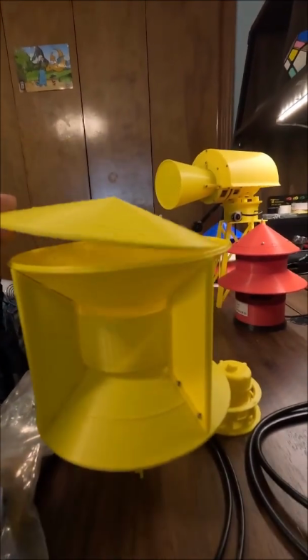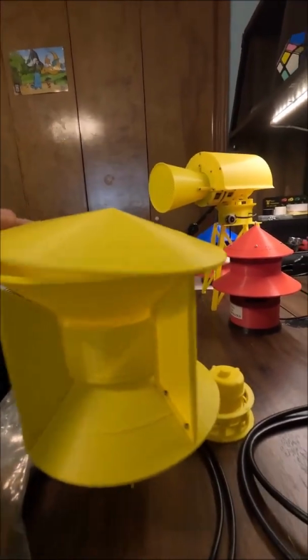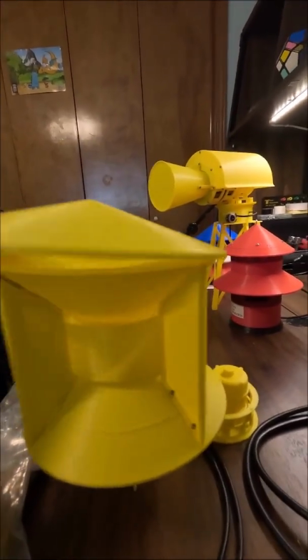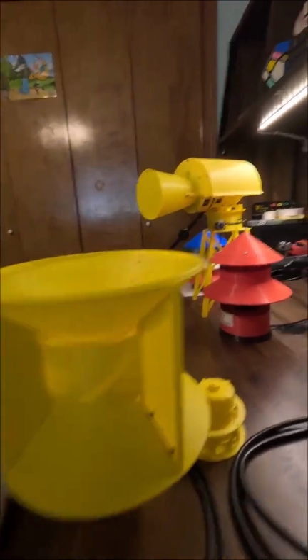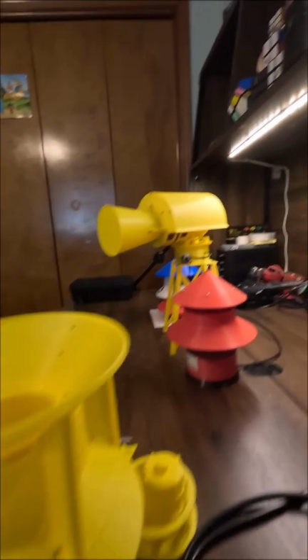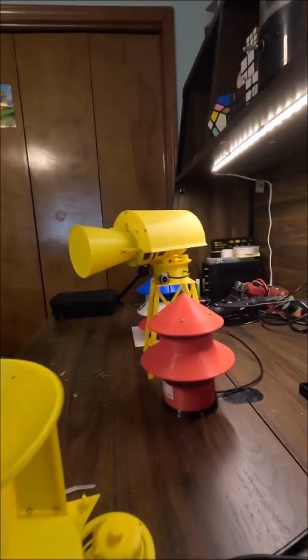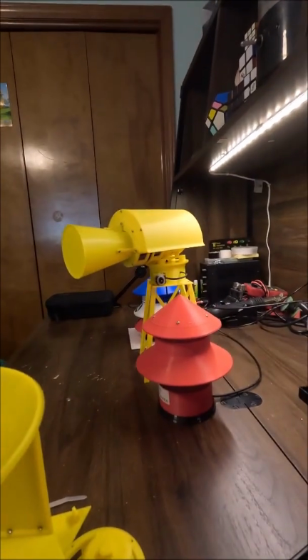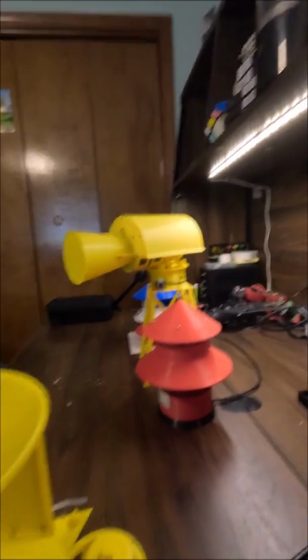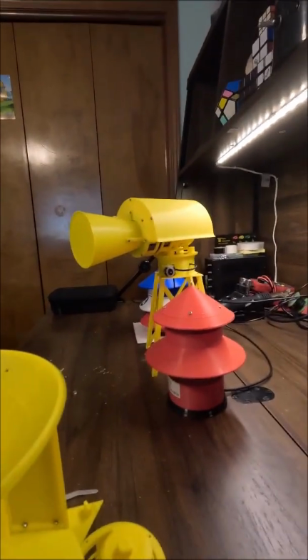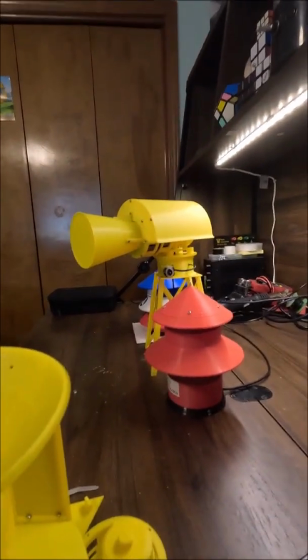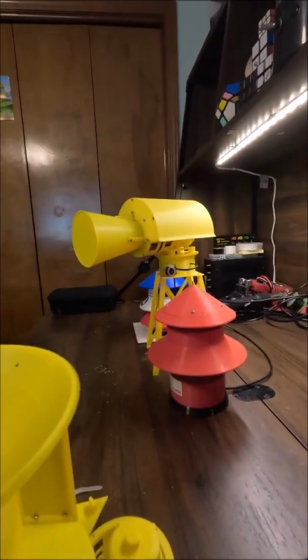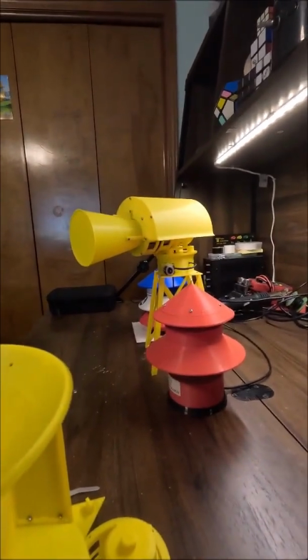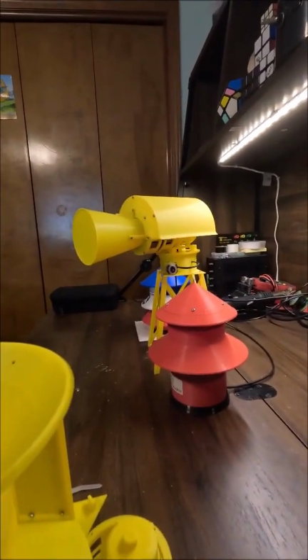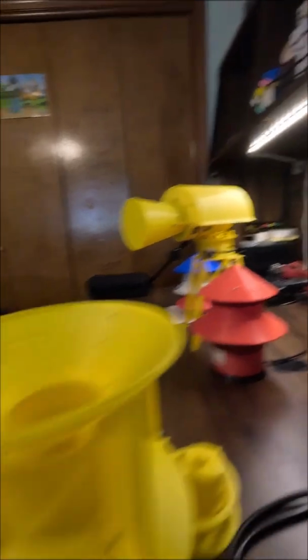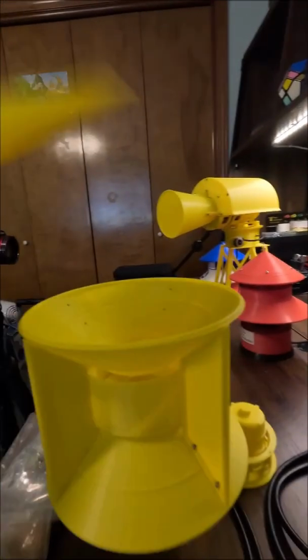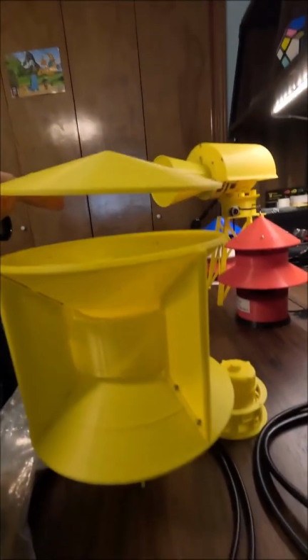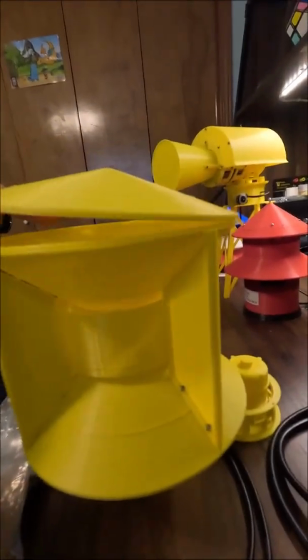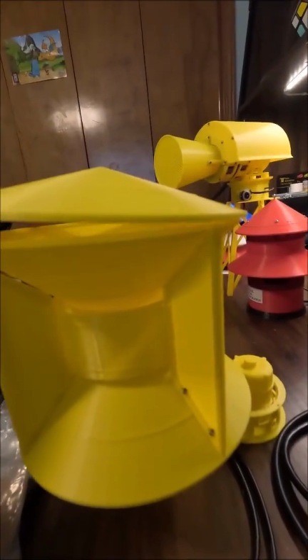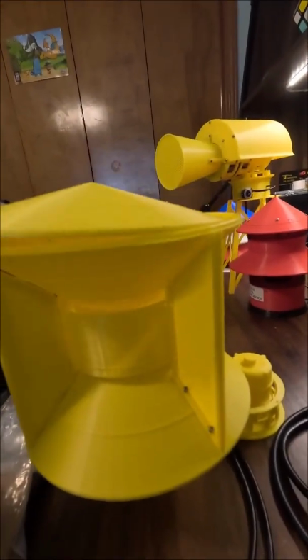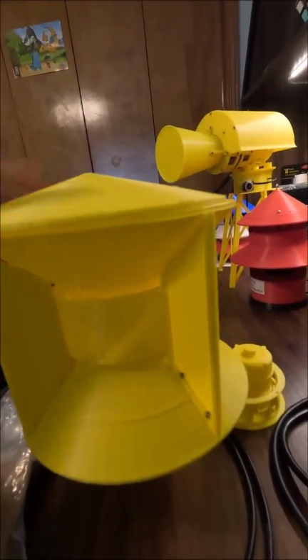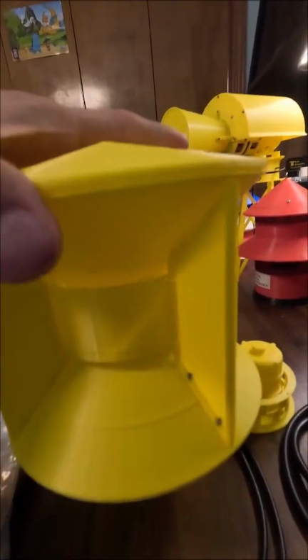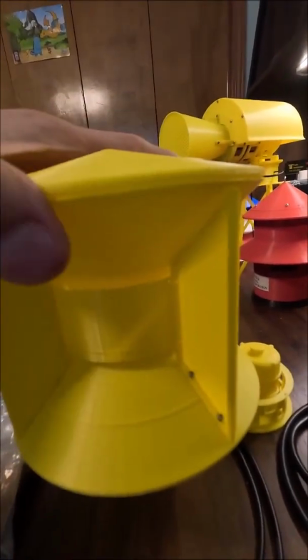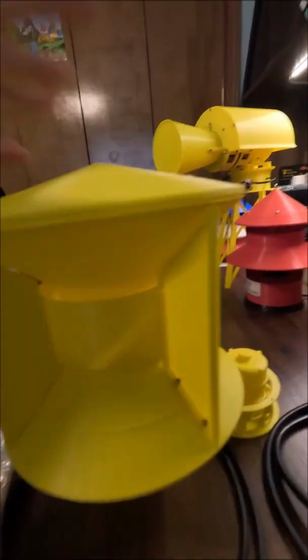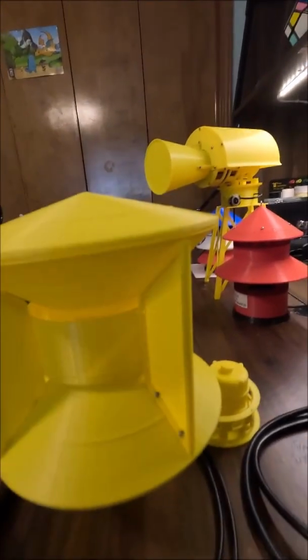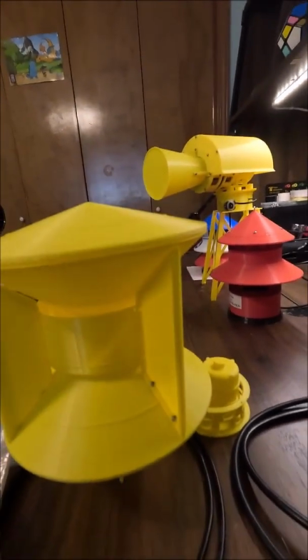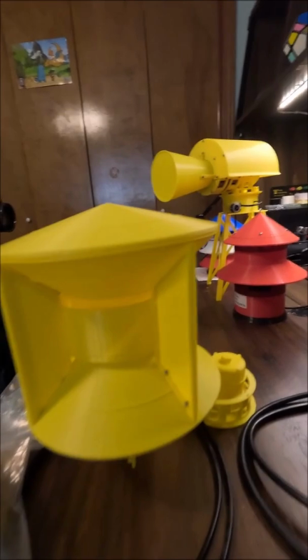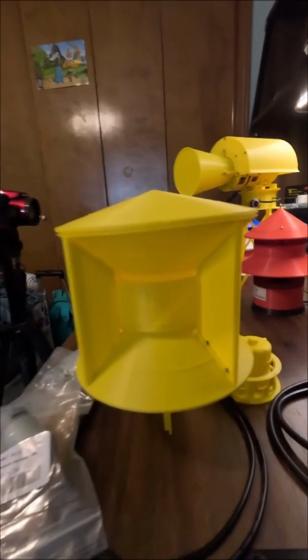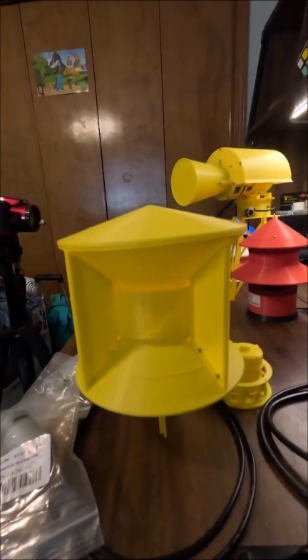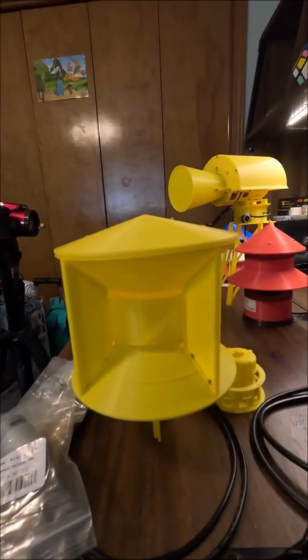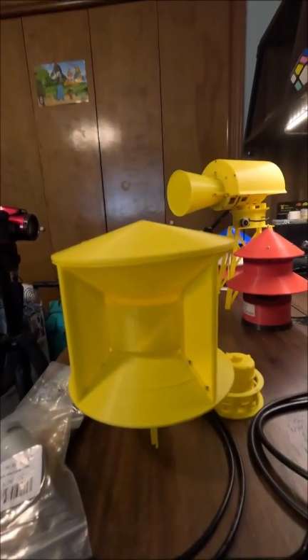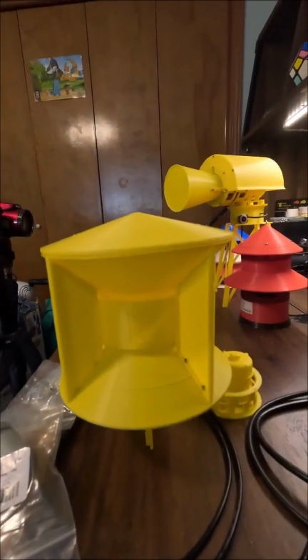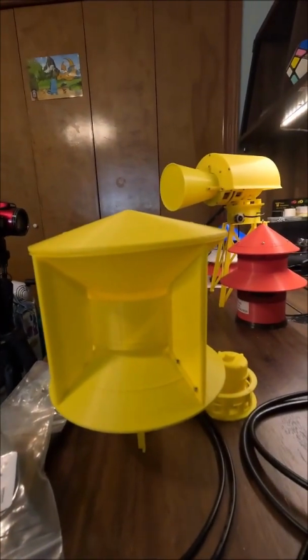I'm actually filming another video right now — it's my Halloween sound-off video — and I will tag that video in the description. I will relate that video to this short, so you can check that out. I highly recommend it.